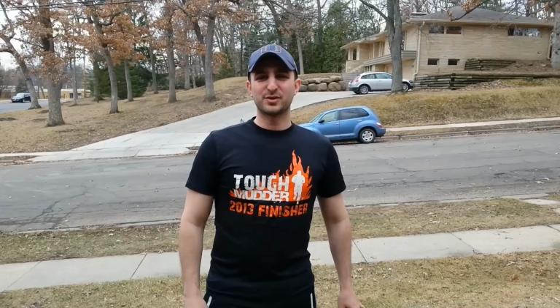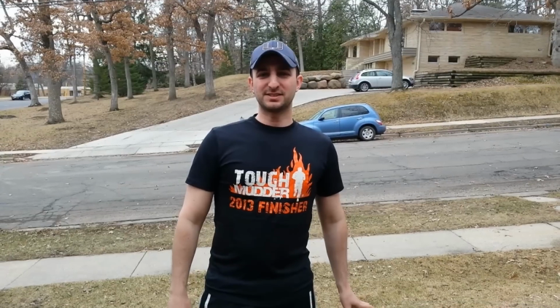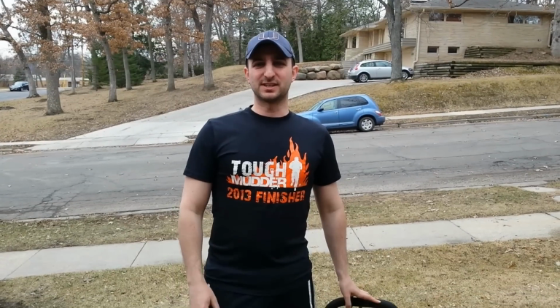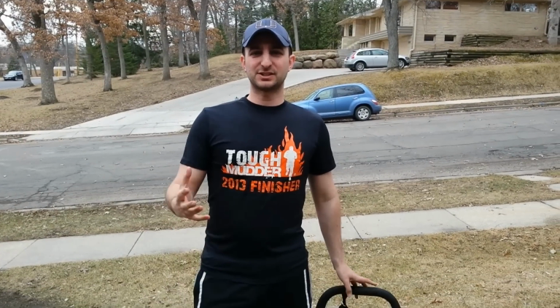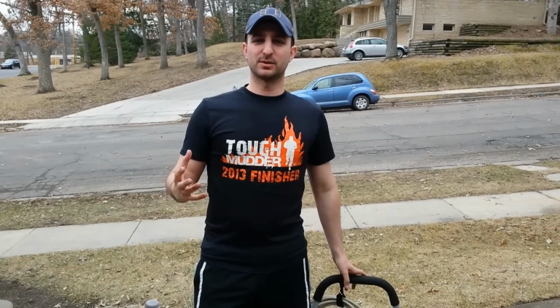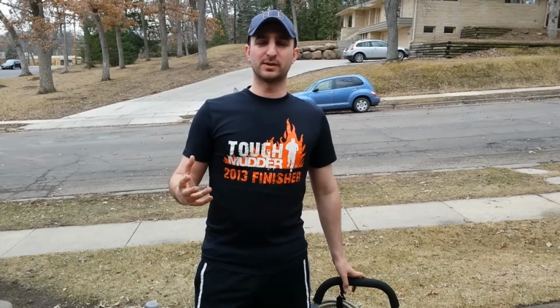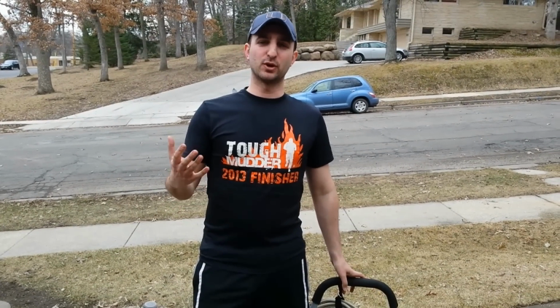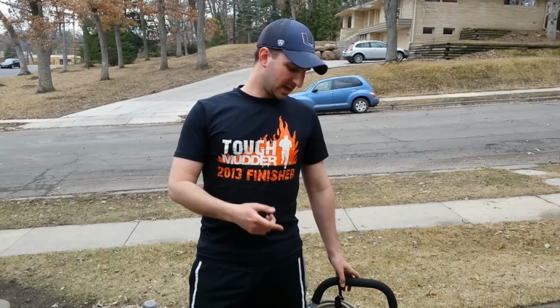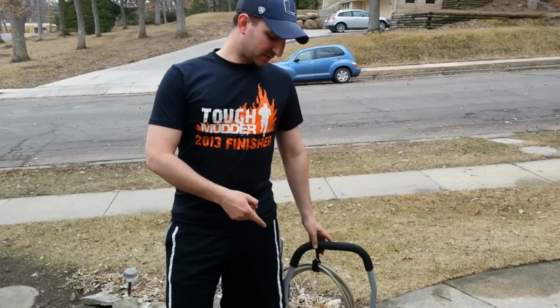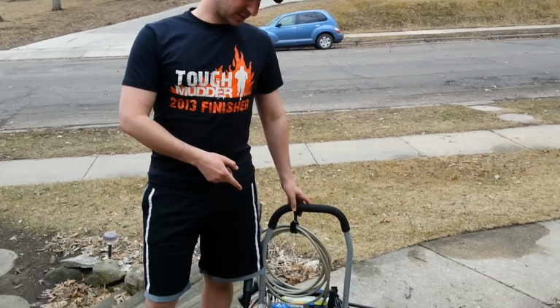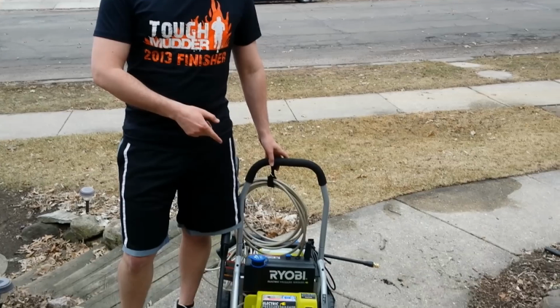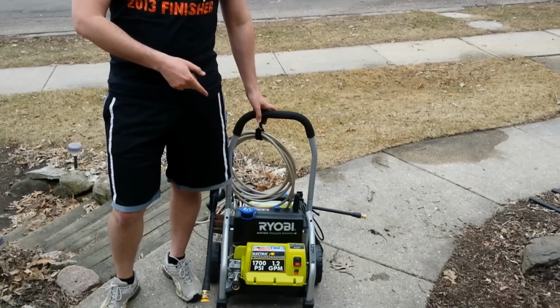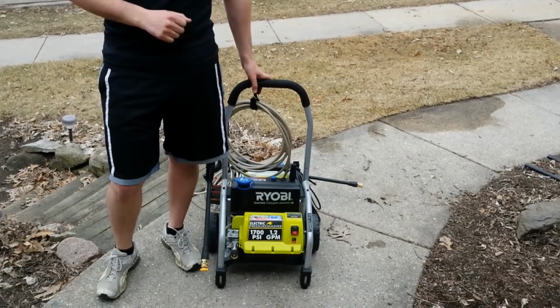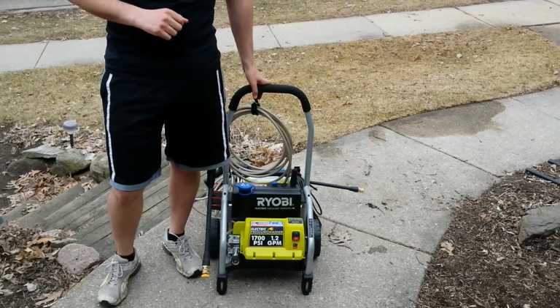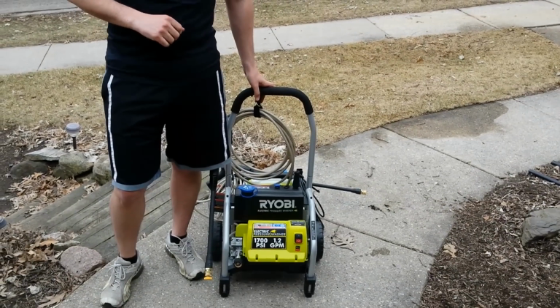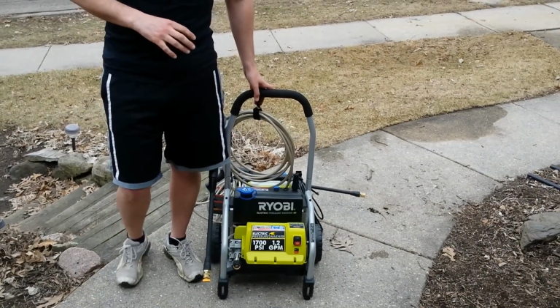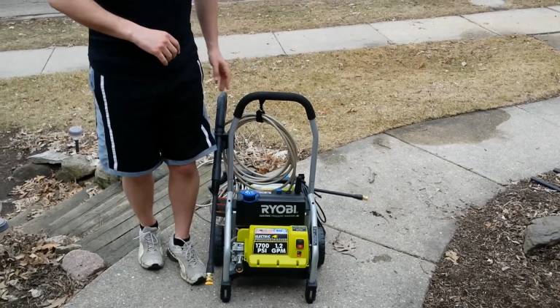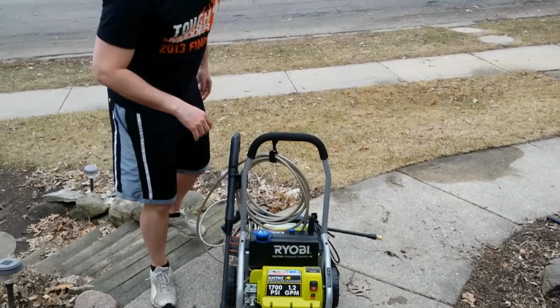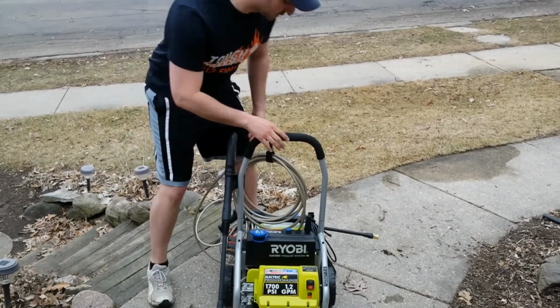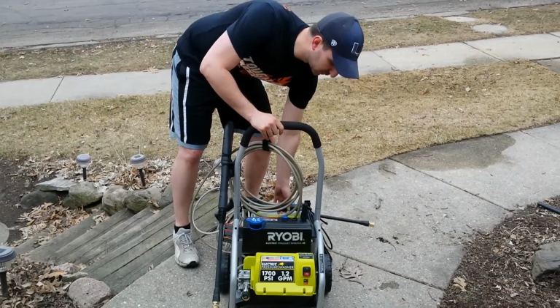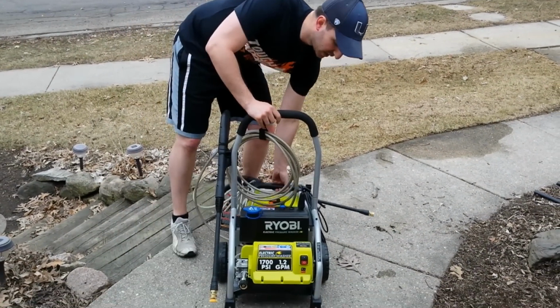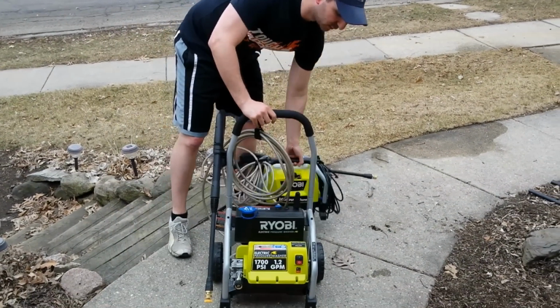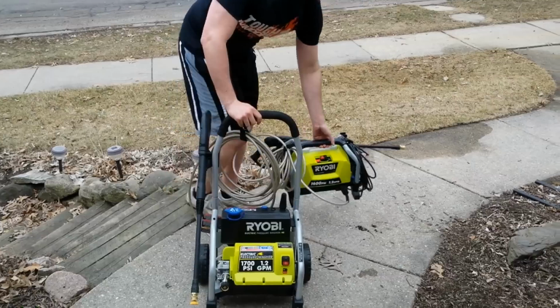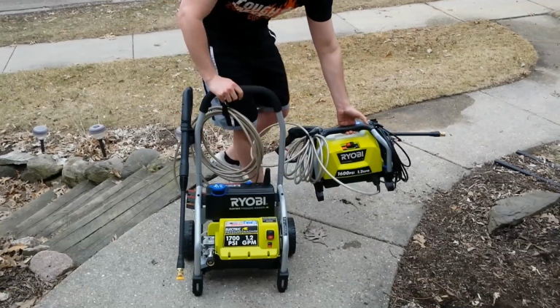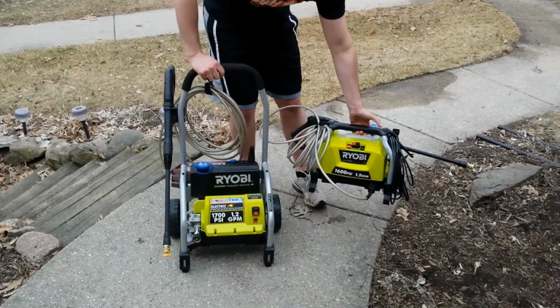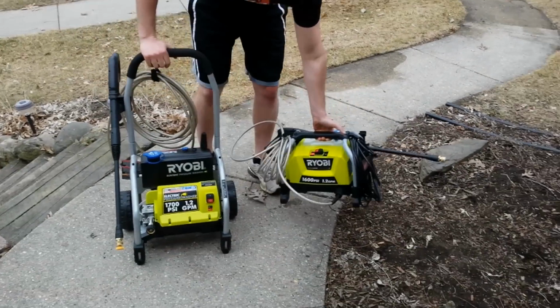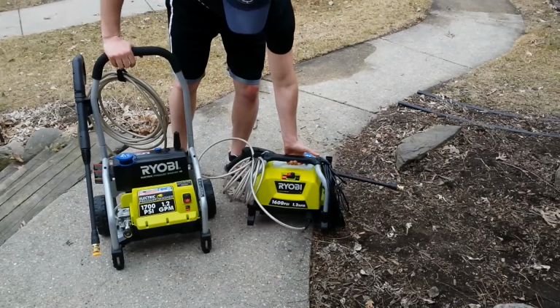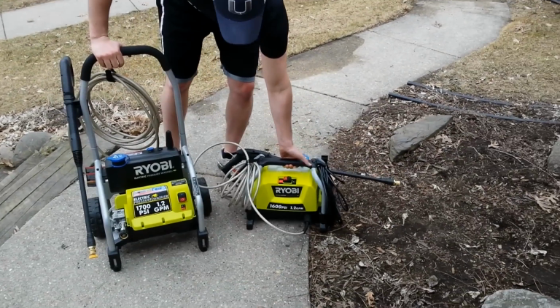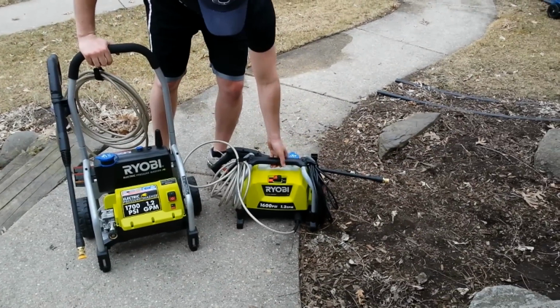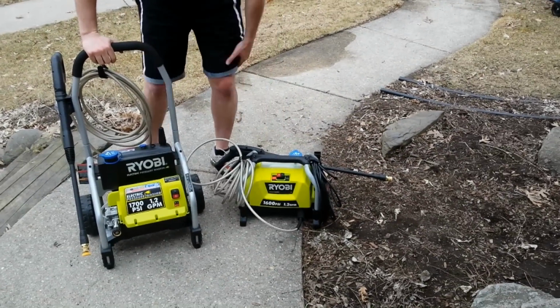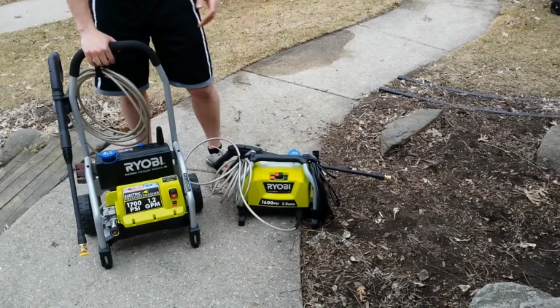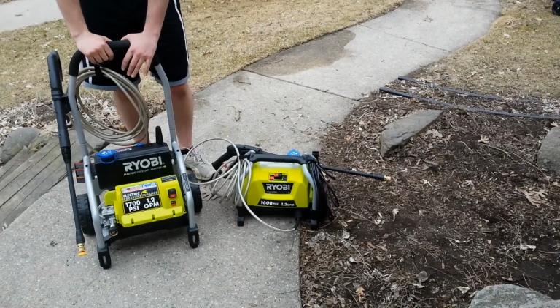Hey everybody, this is Jason. Last year I did a review of the RYOBI 1700 PSI electric pressure washer. This year I'm going to do a review of its newer, smaller, lighter cousin, the 1600 PSI electric pressure washer.